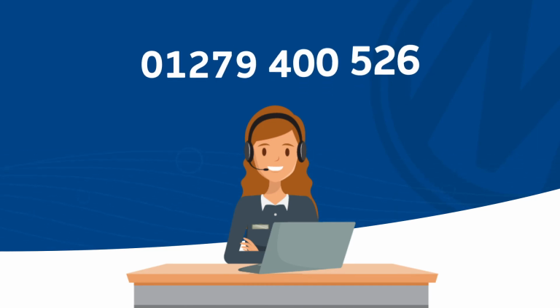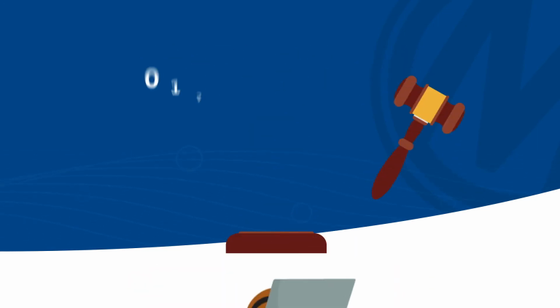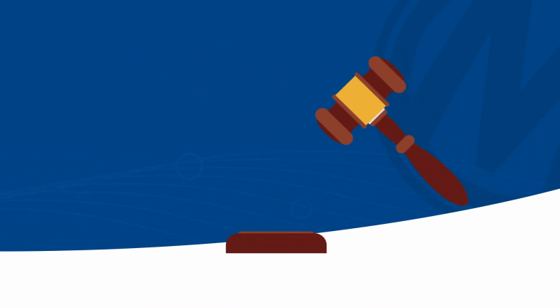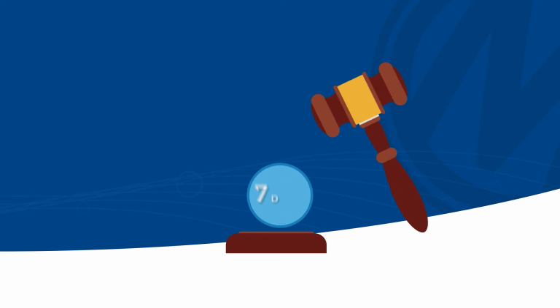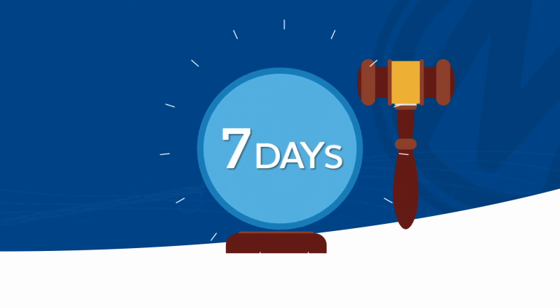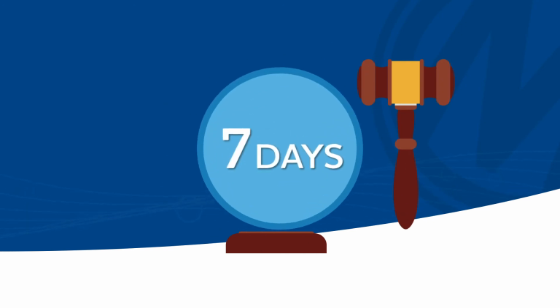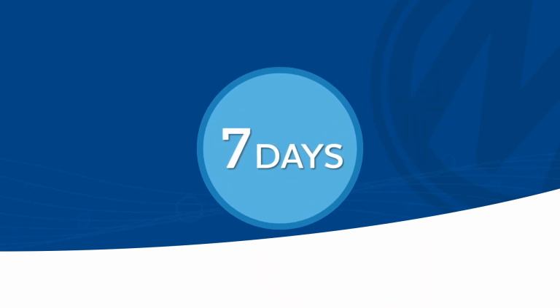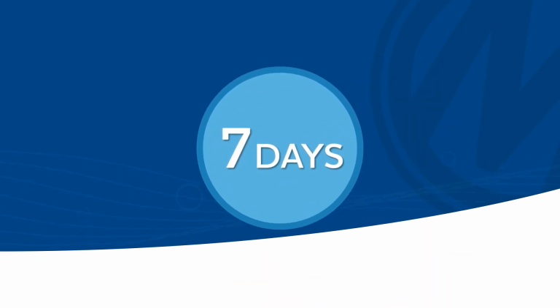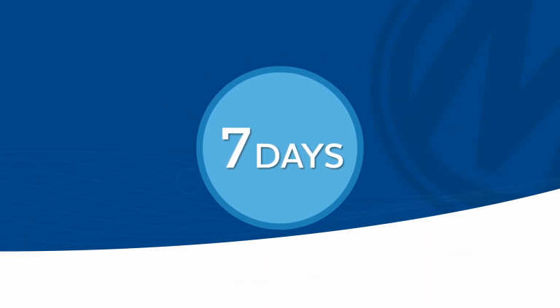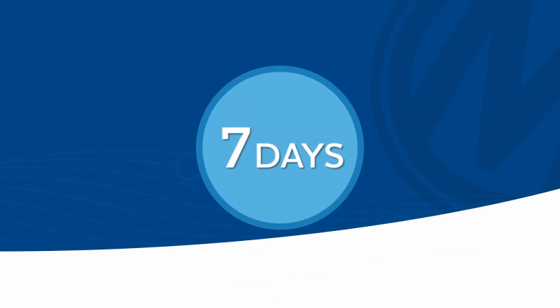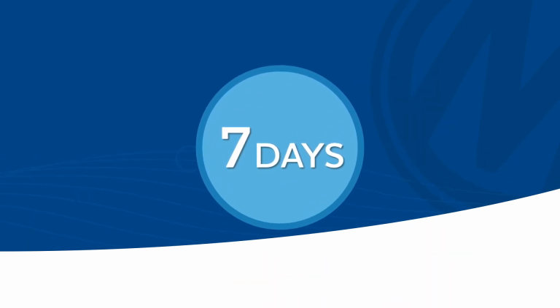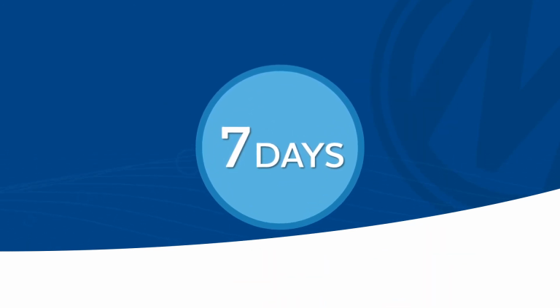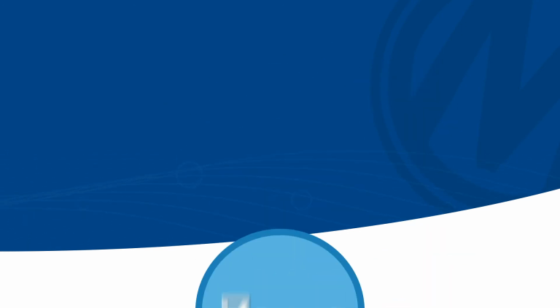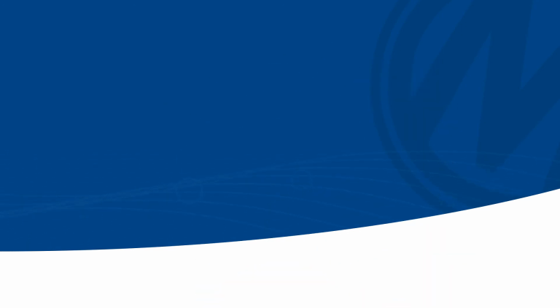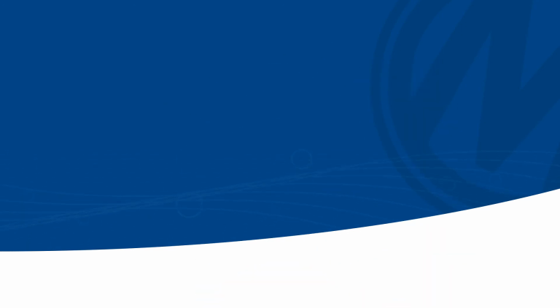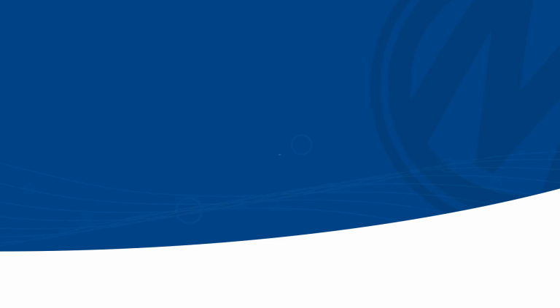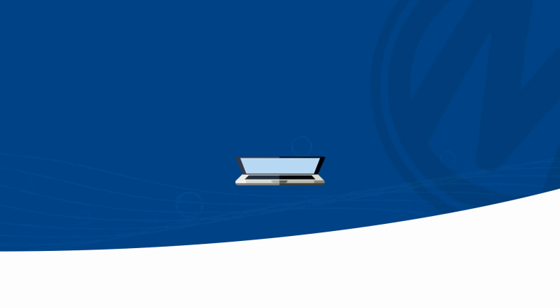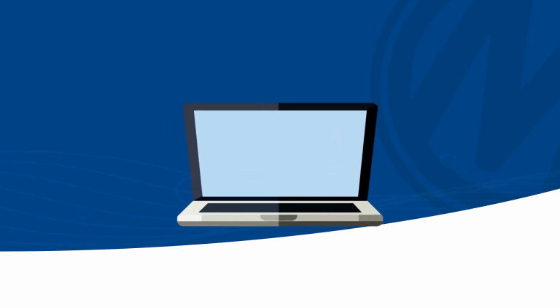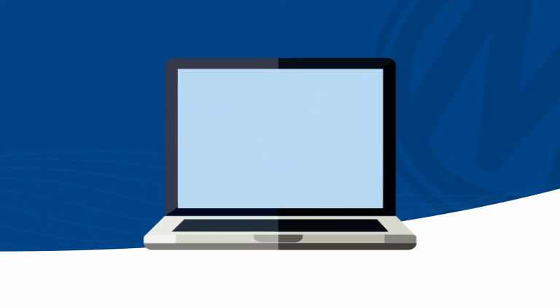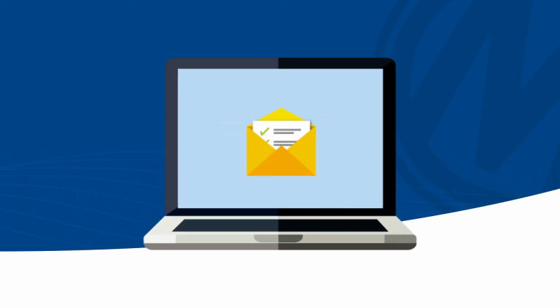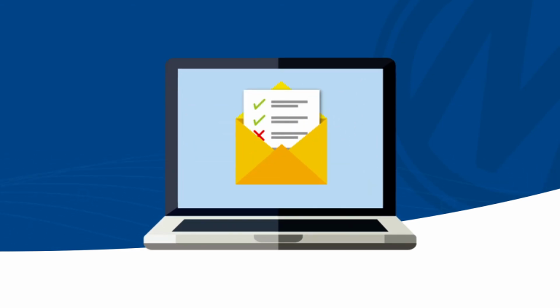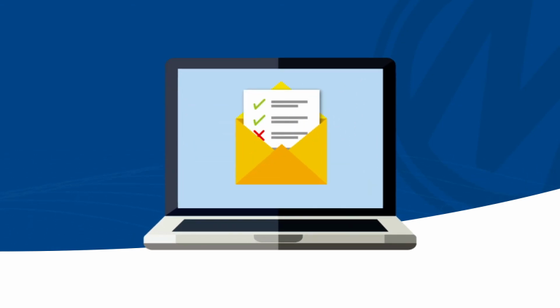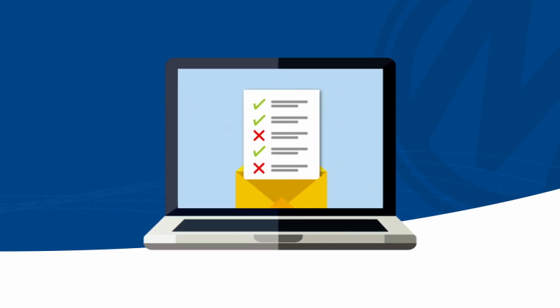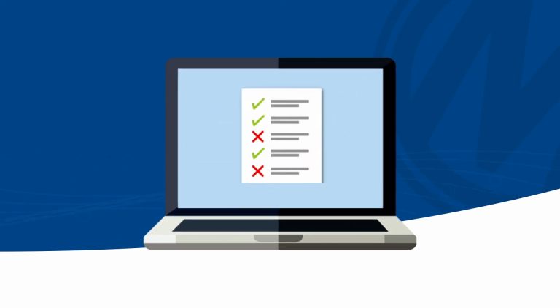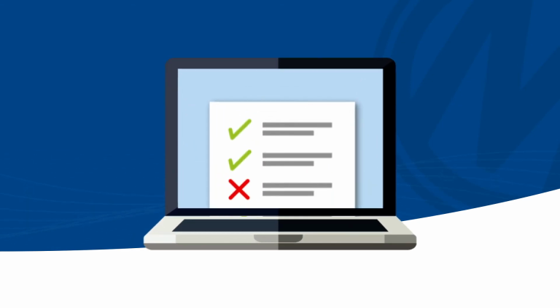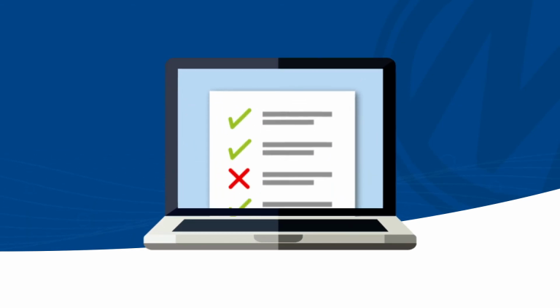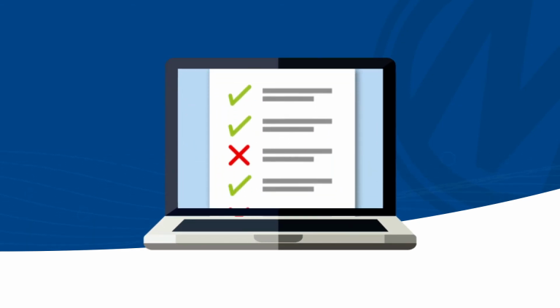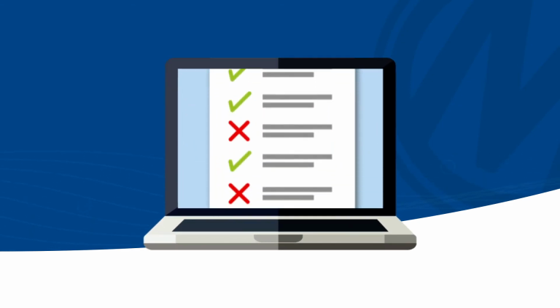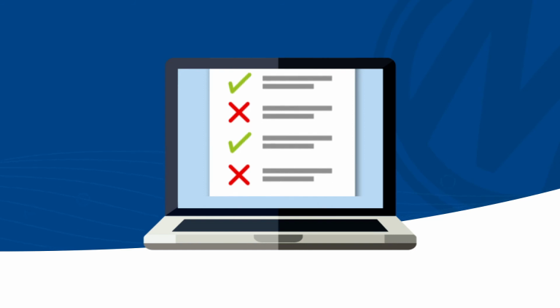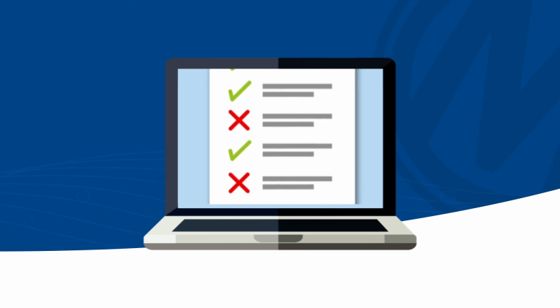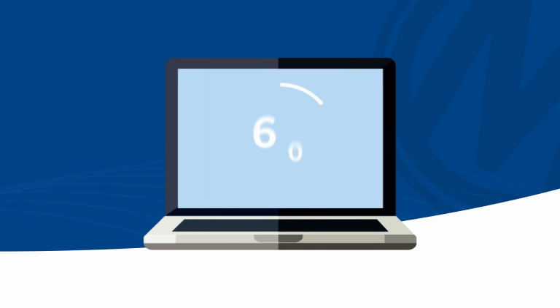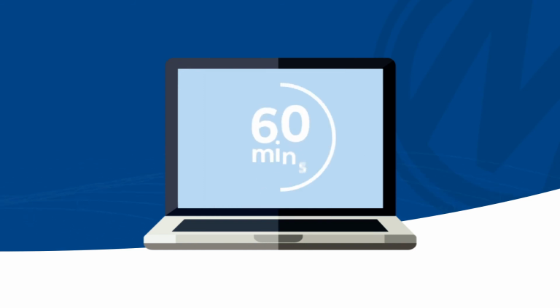With SureCheck, you've got seven days after the hammer falls to let us know if you find a problem. Once you've submitted your claim, our dedicated SureCheck team will review the details and aim to respond to you within 60 minutes.